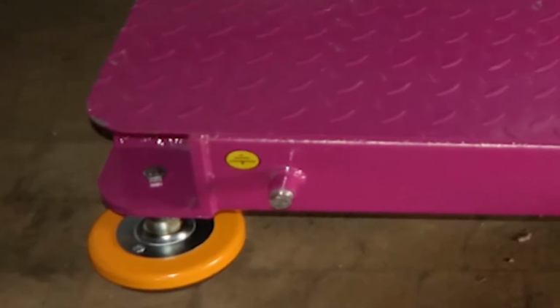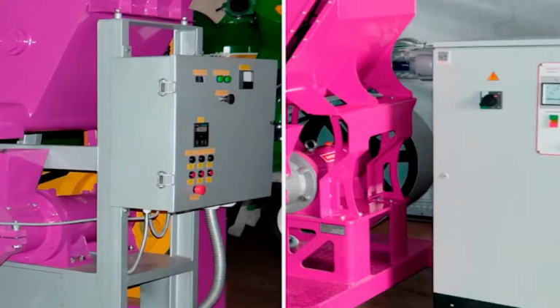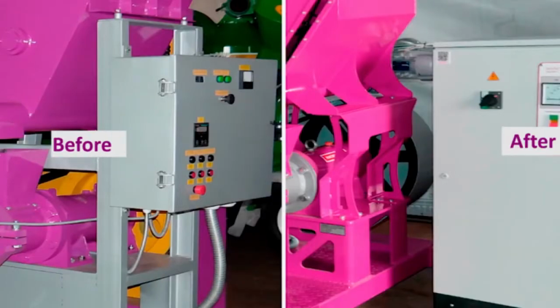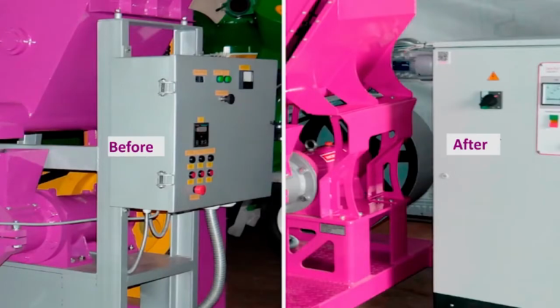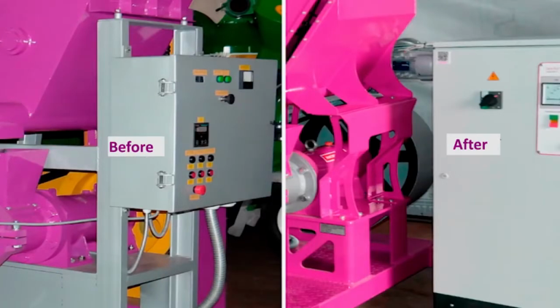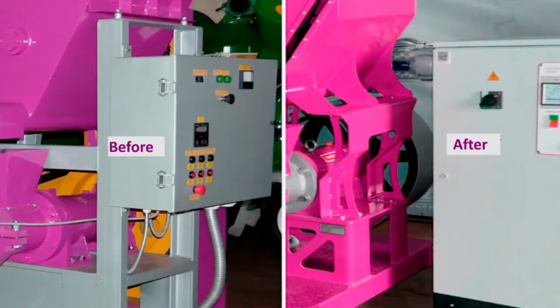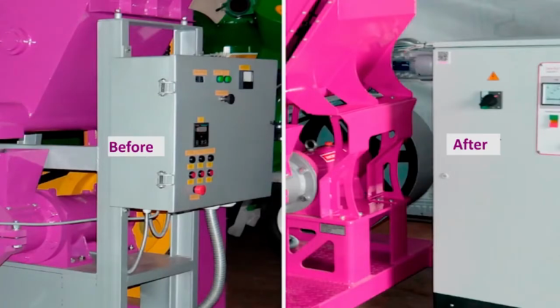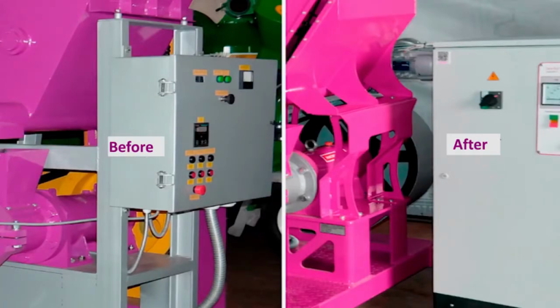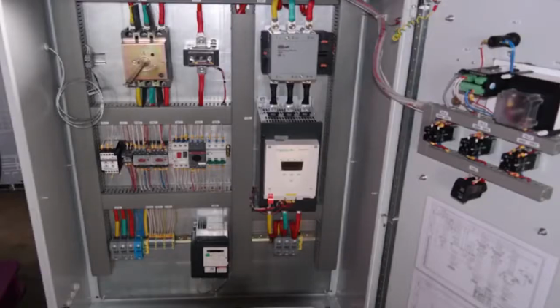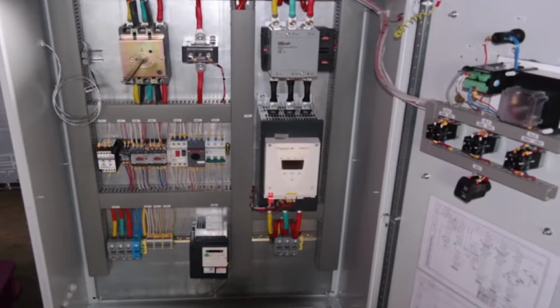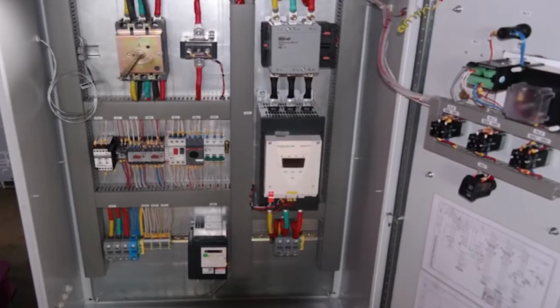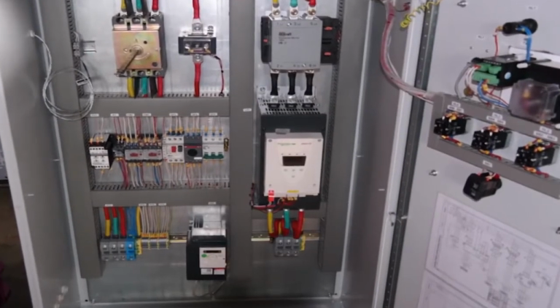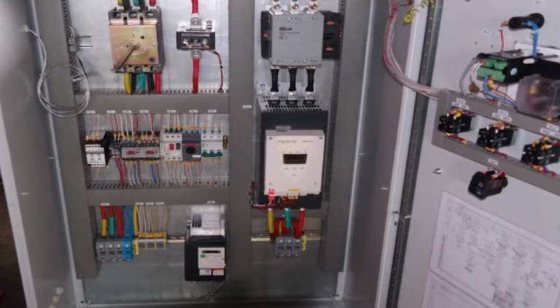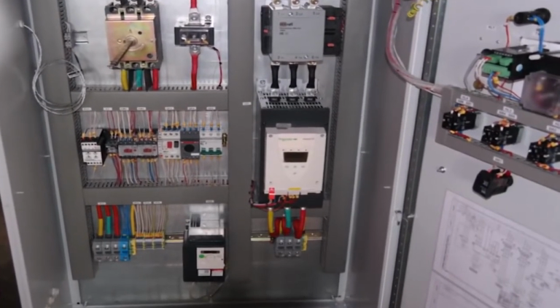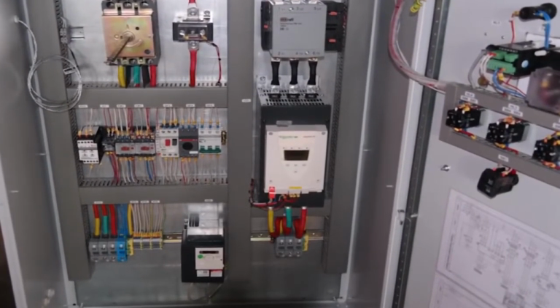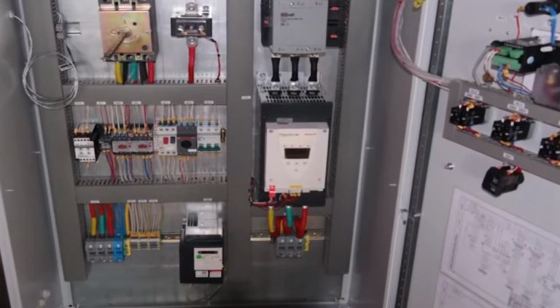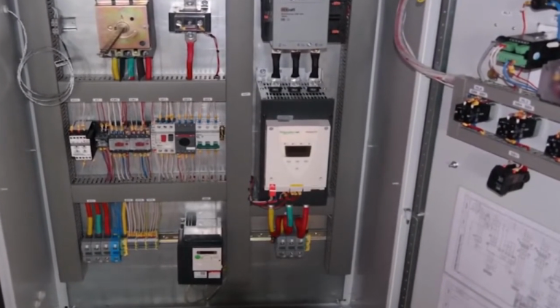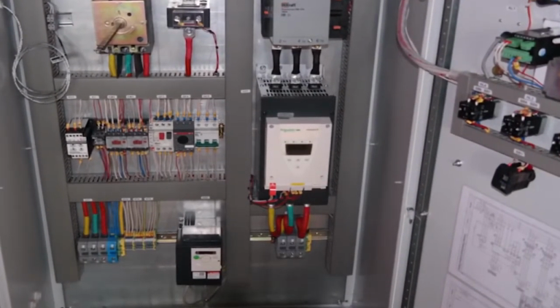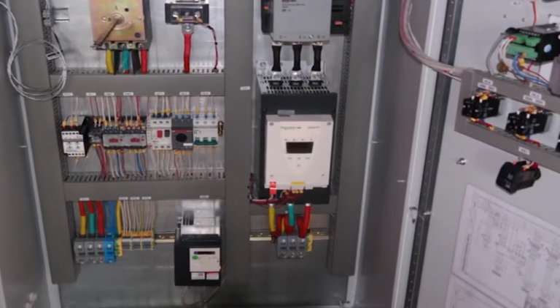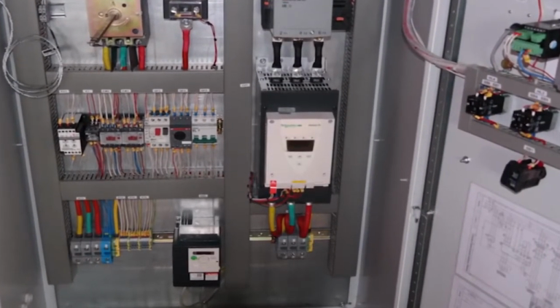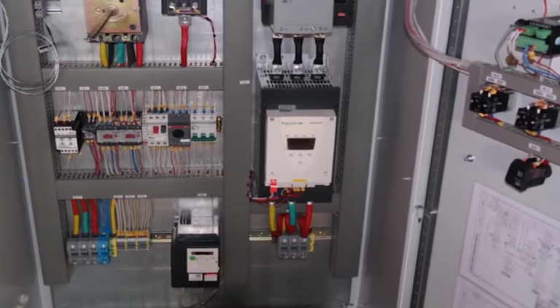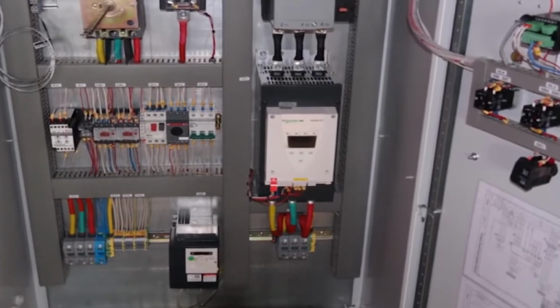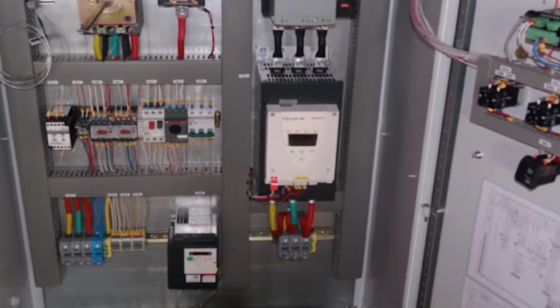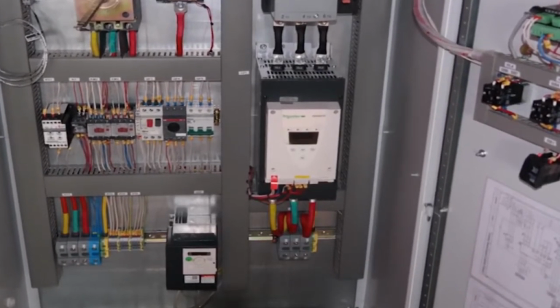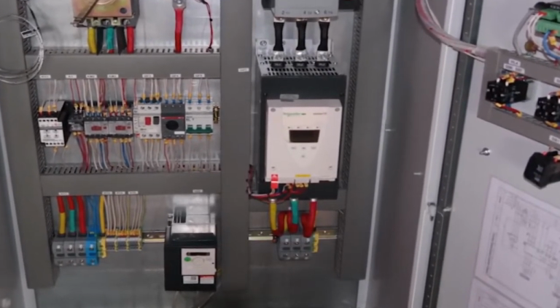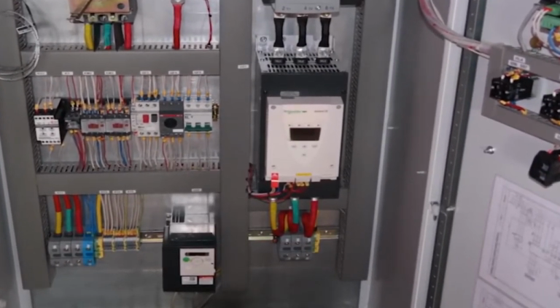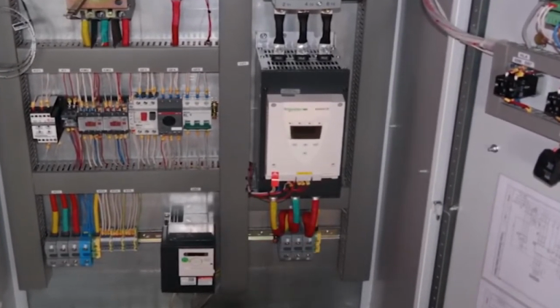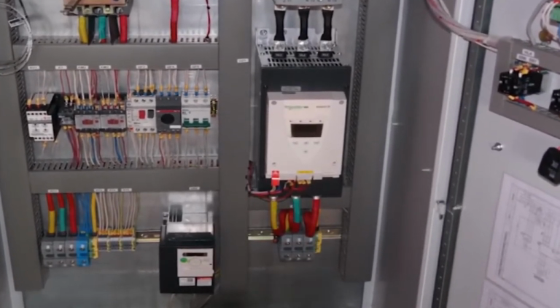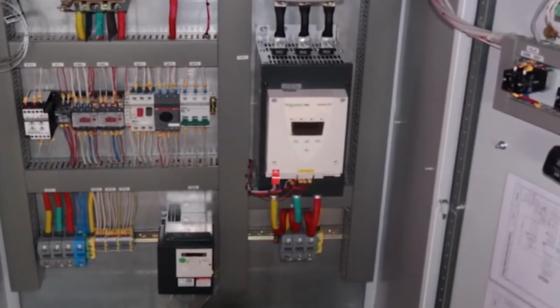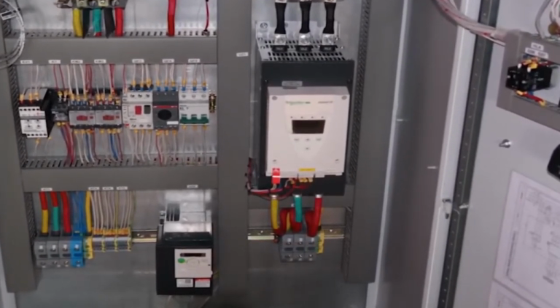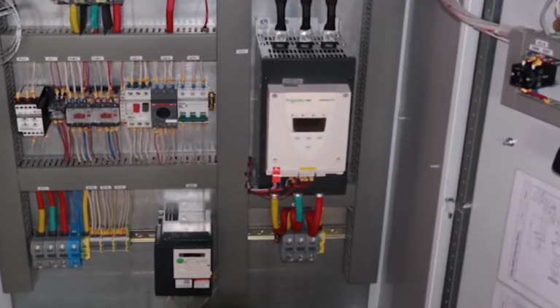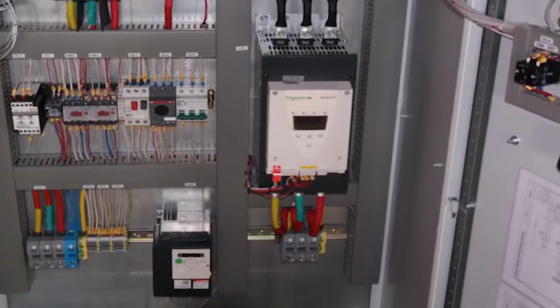The control unit was significantly upgraded. It now features a Schneider Electric soft starter to reduce the load on power grids, and a speed drive to help regulate the amount of product fed into the hopper.